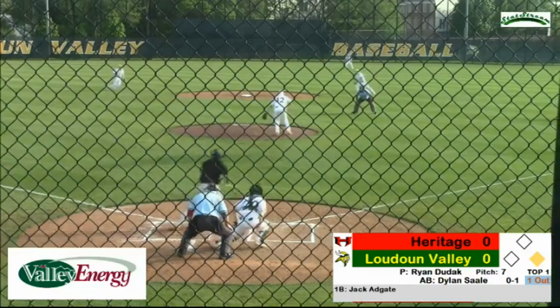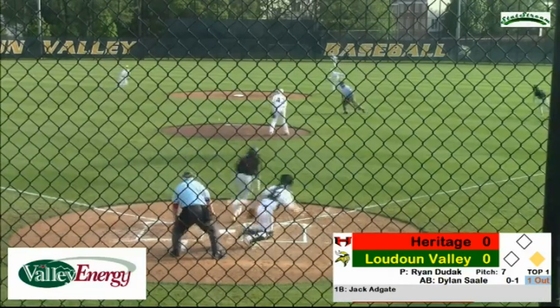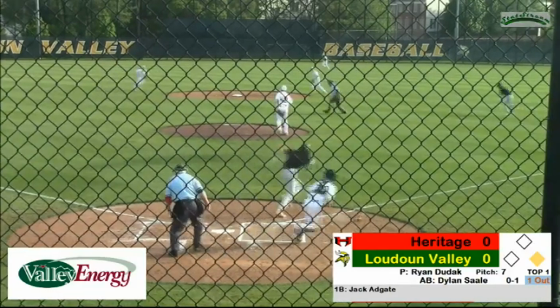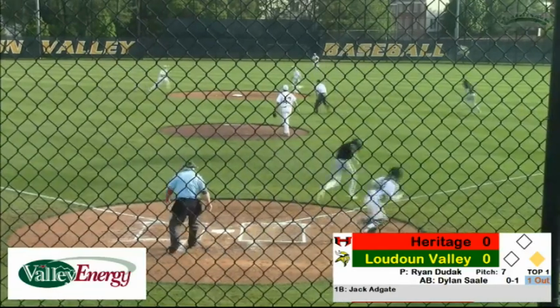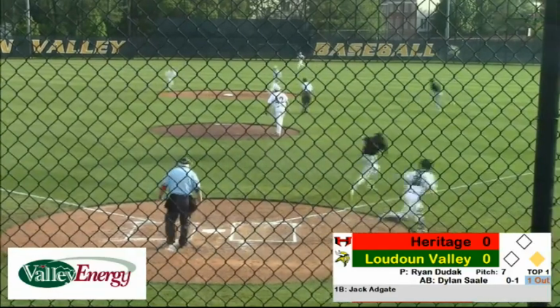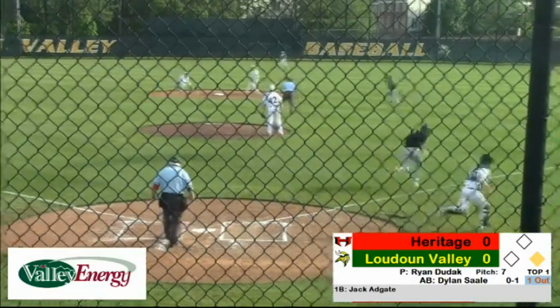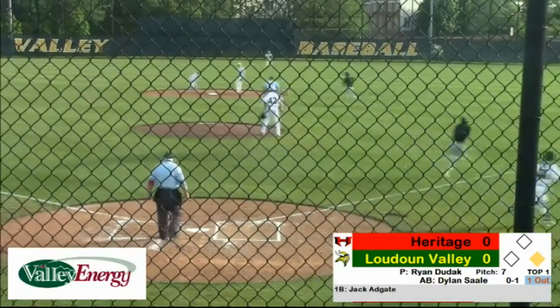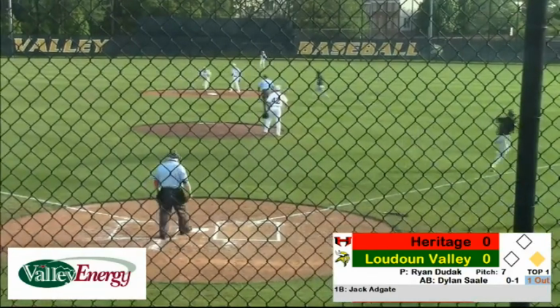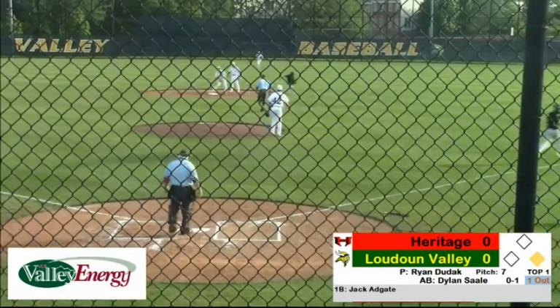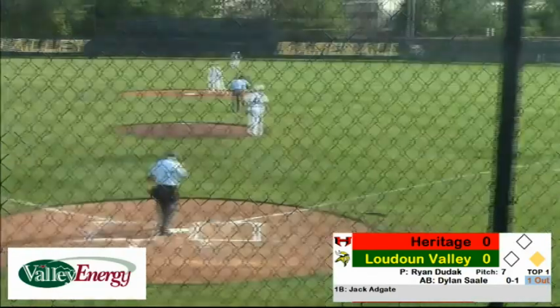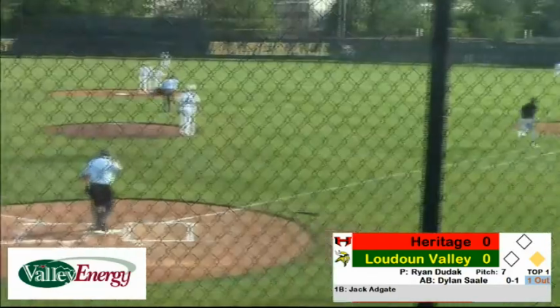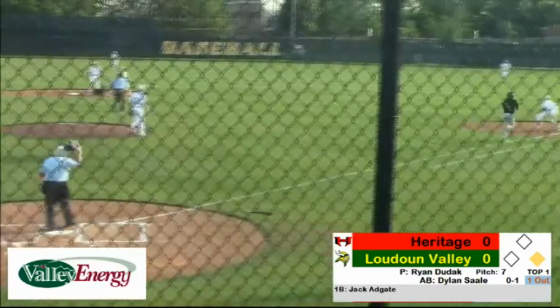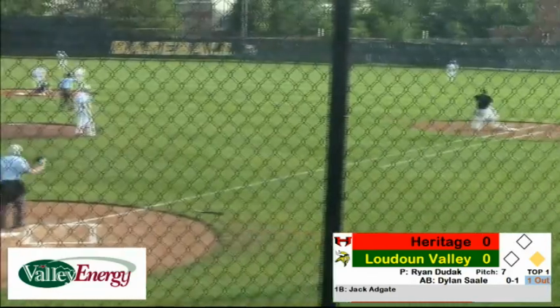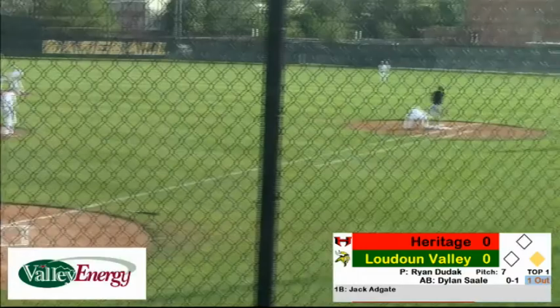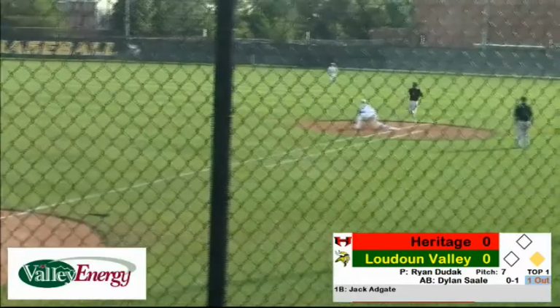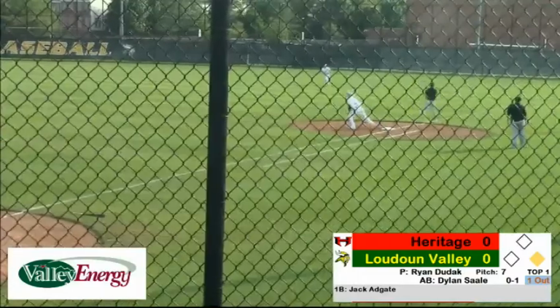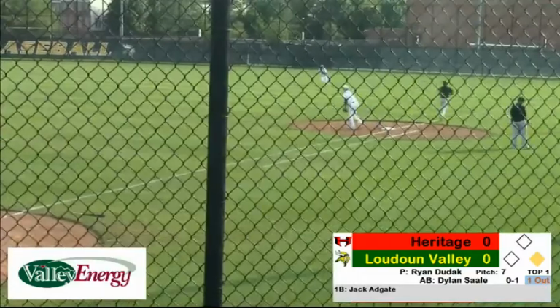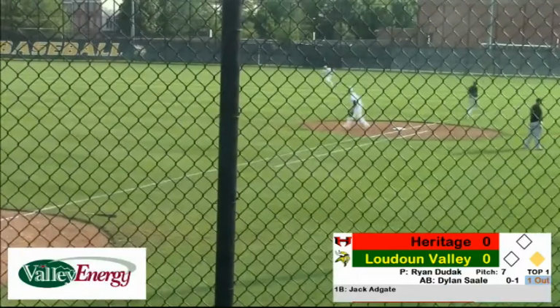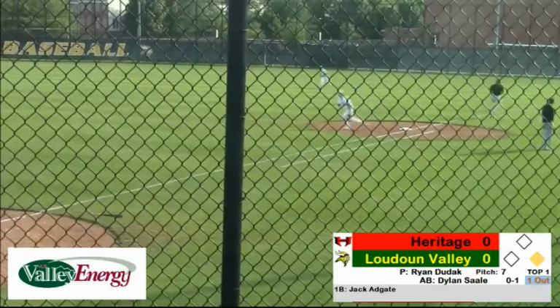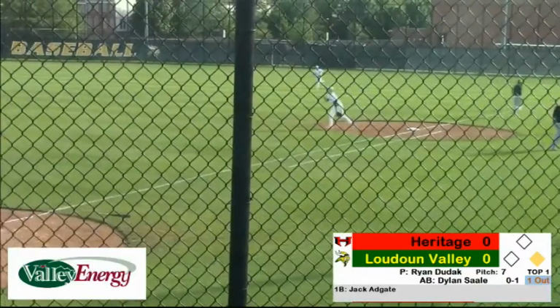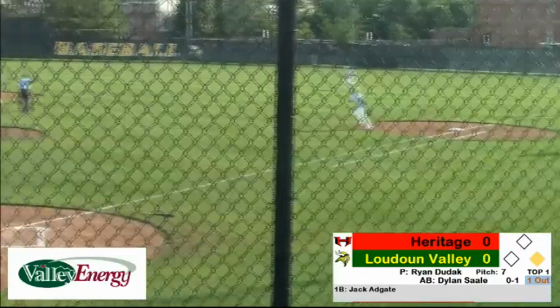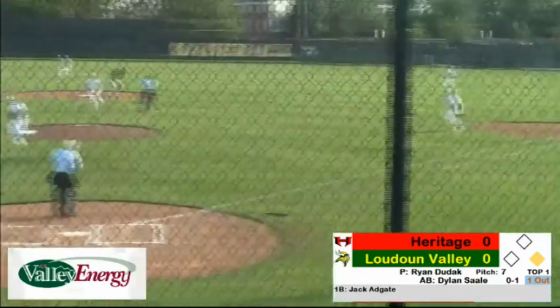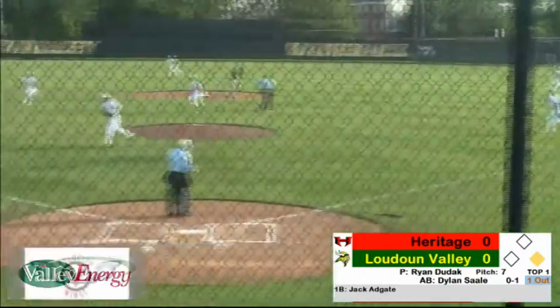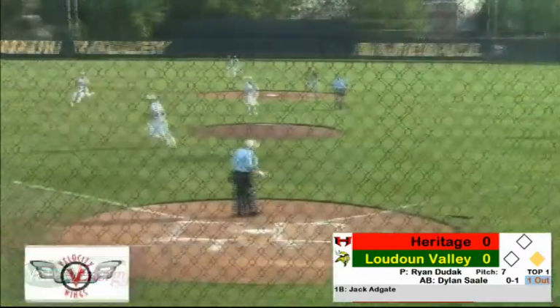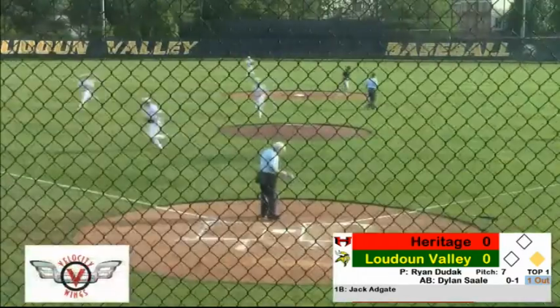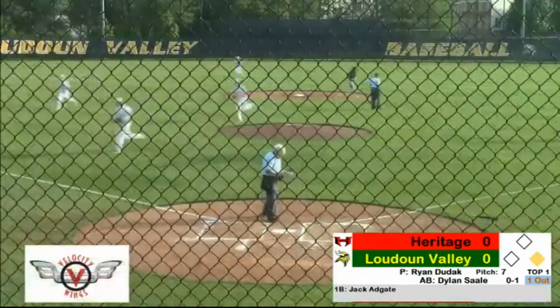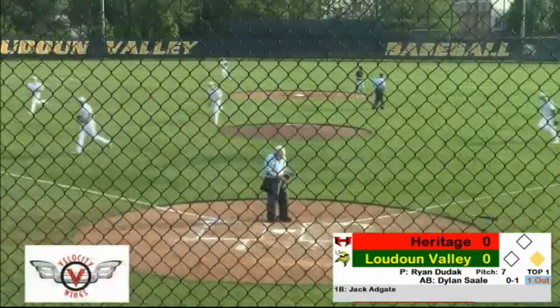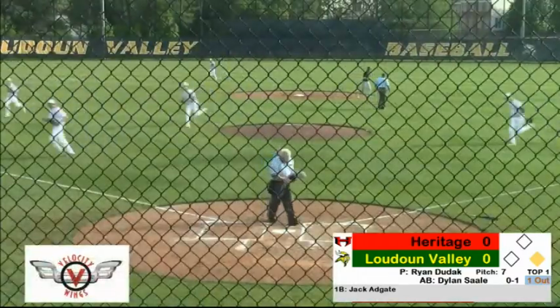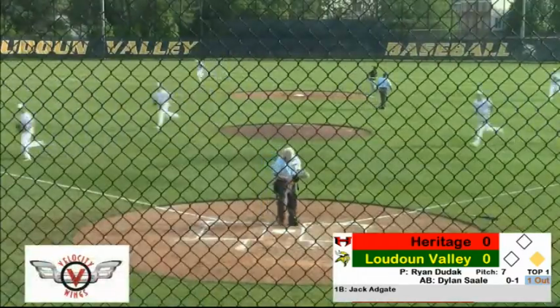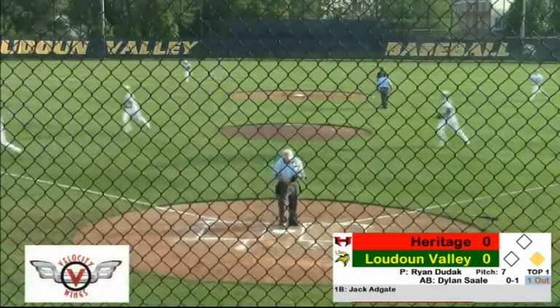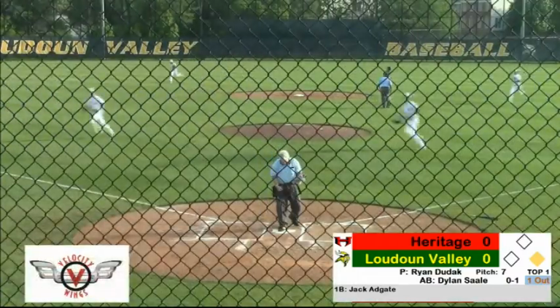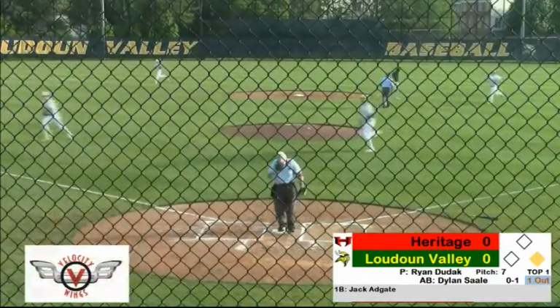It's hit straight back up the middle, softly though, scooped up by the shortstop, over to first for a double play, and they are out of the inning.